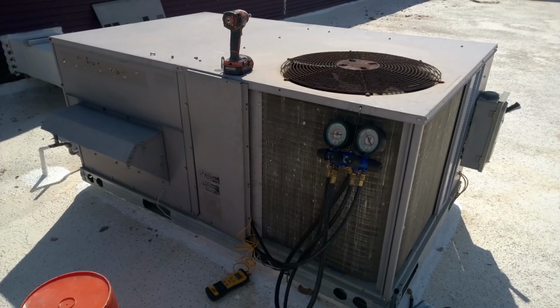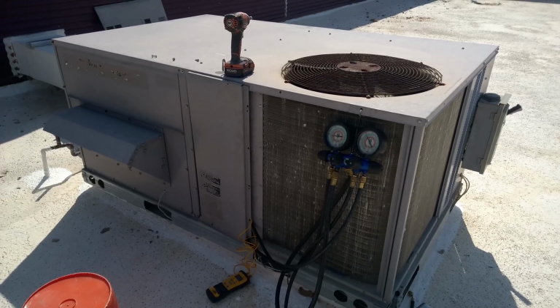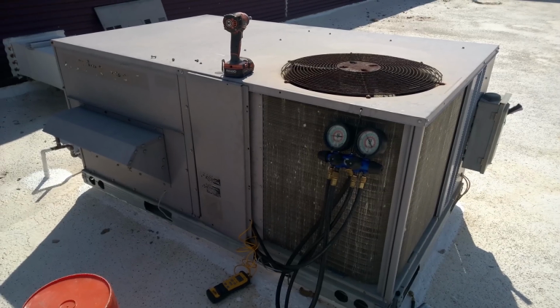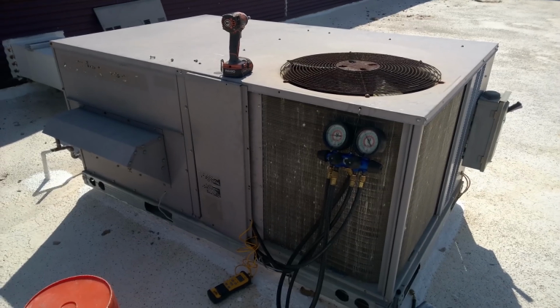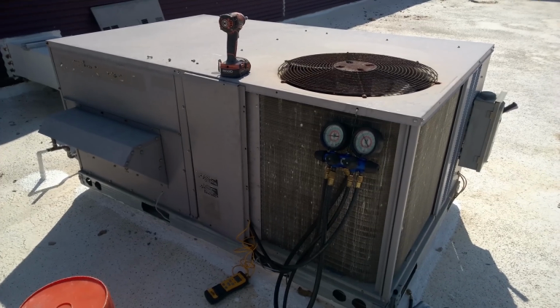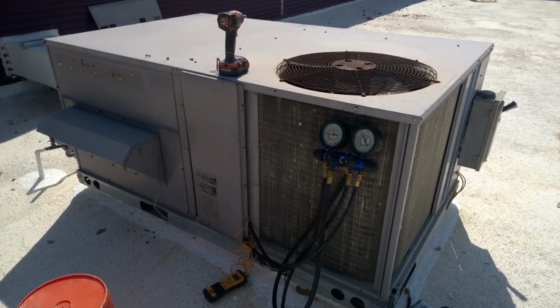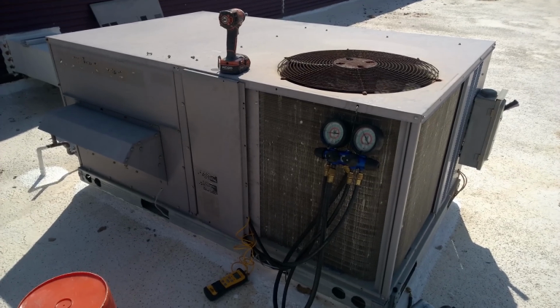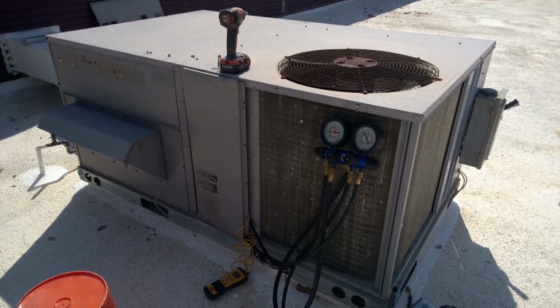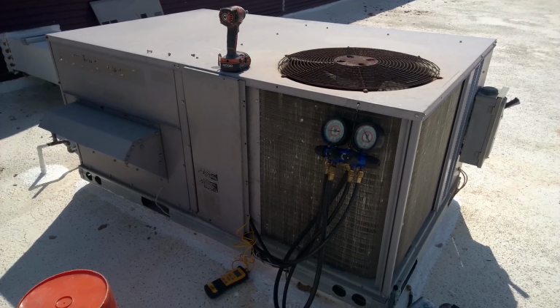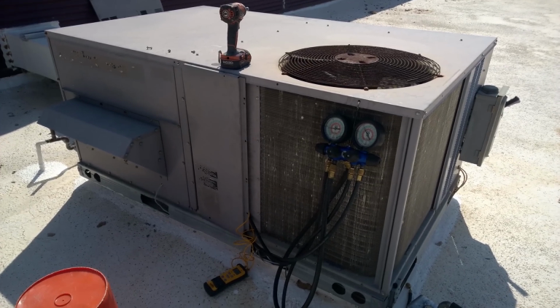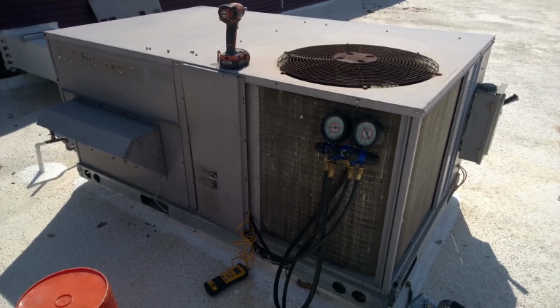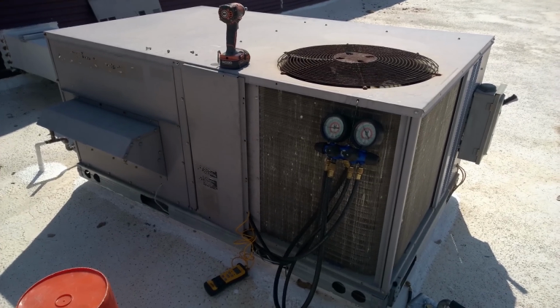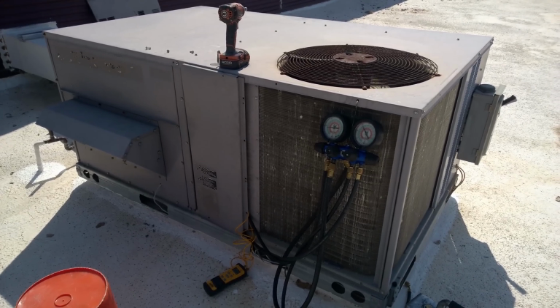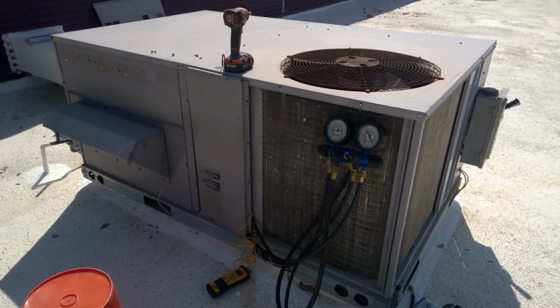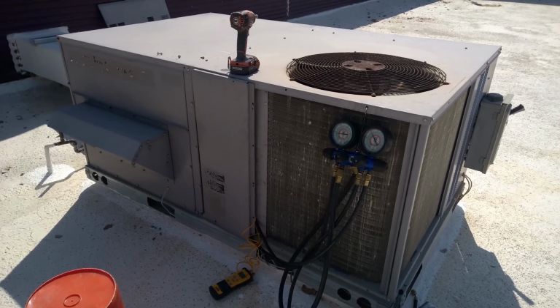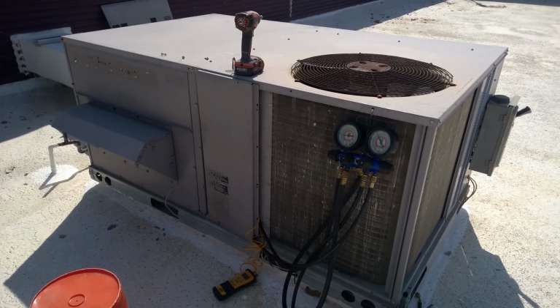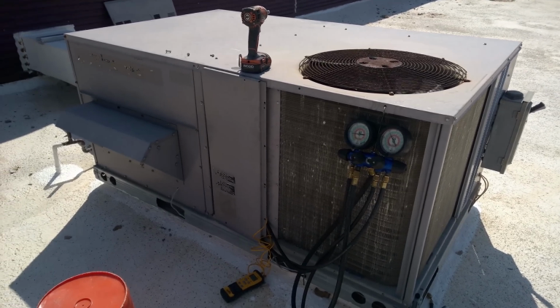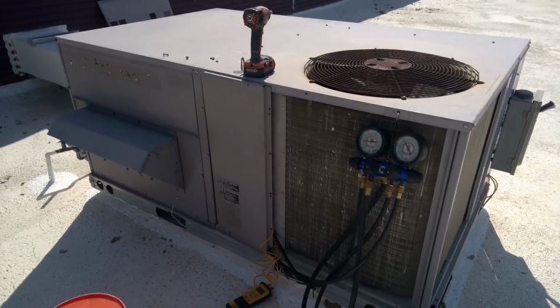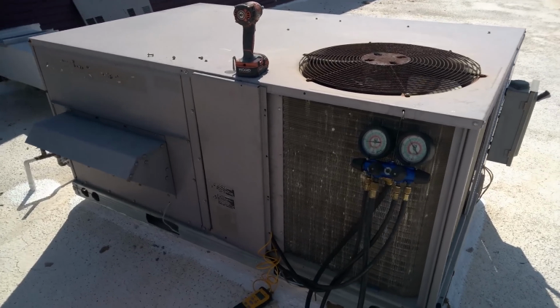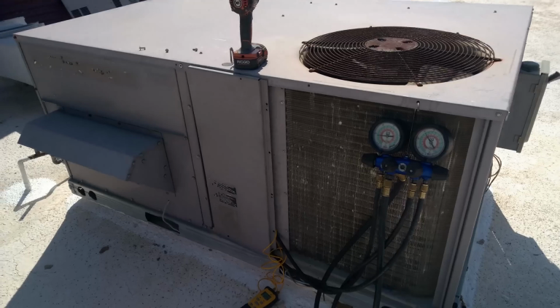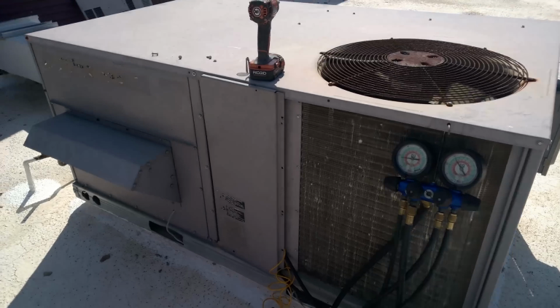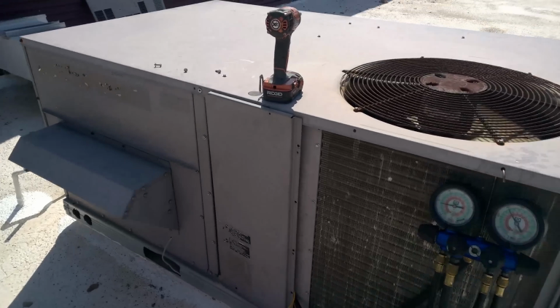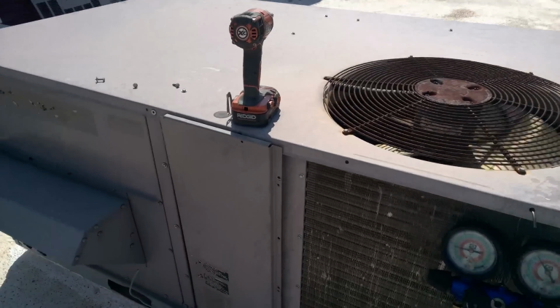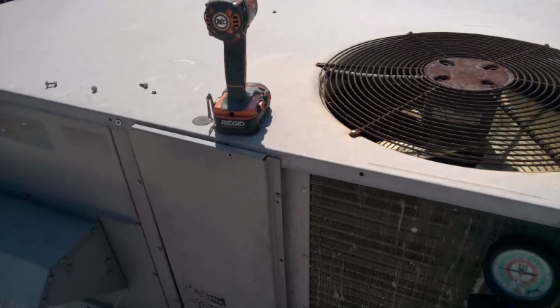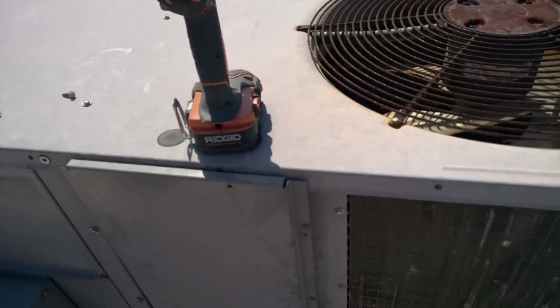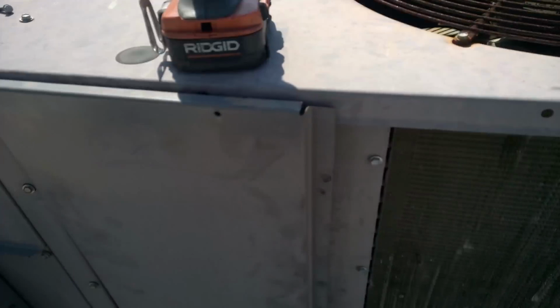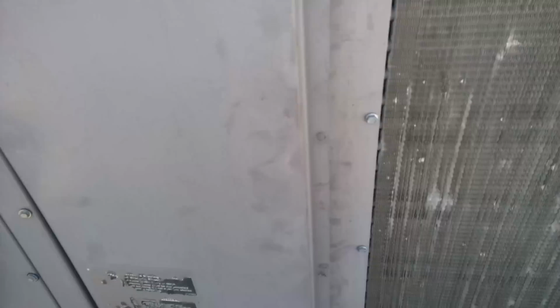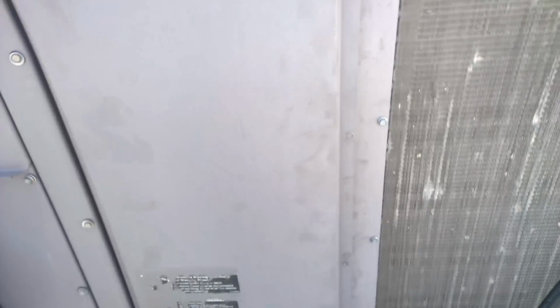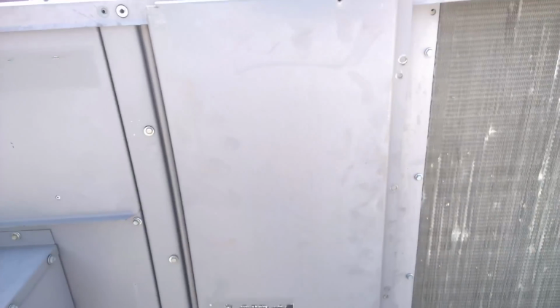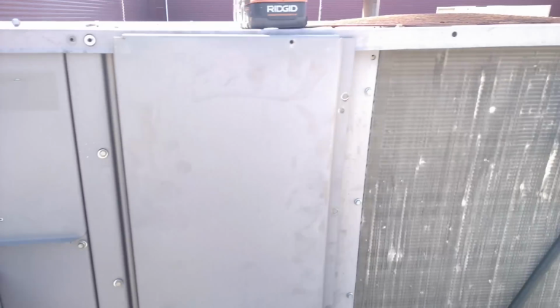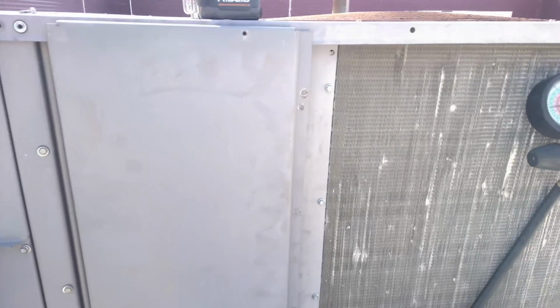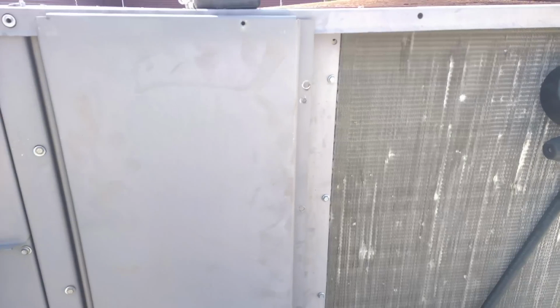What is up guys? I'm getting ready to do surgery to this carrier rooftop unit. This is a classic restriction for carrier — happens from time to time.